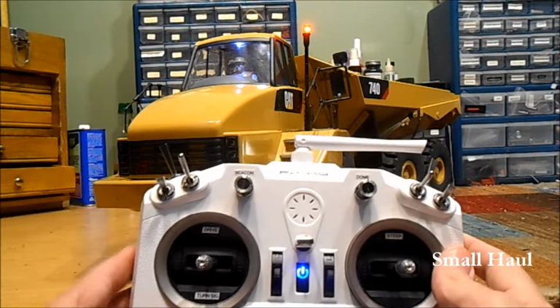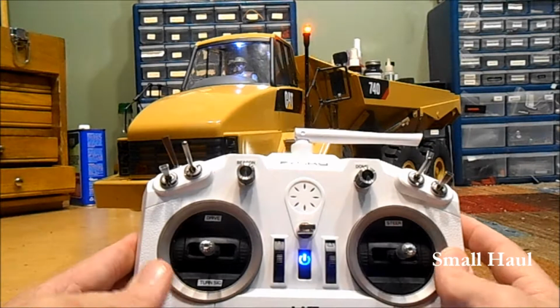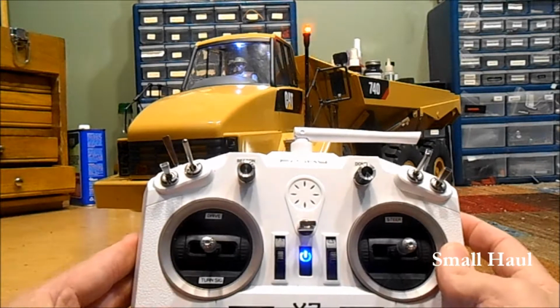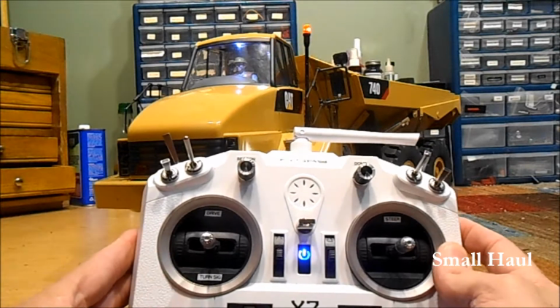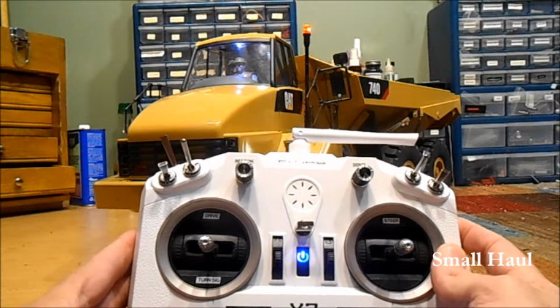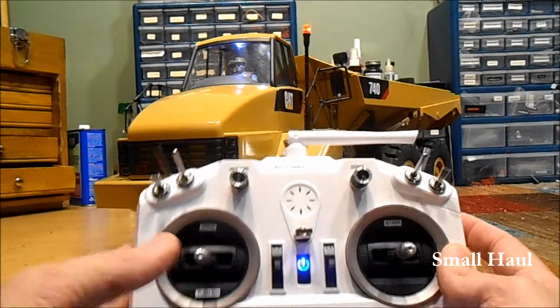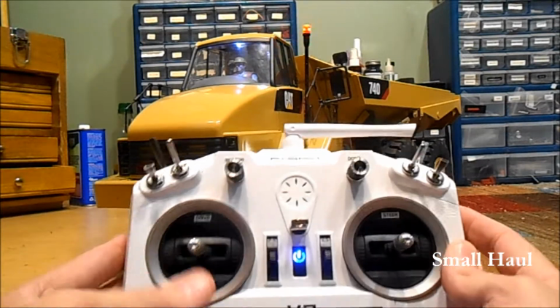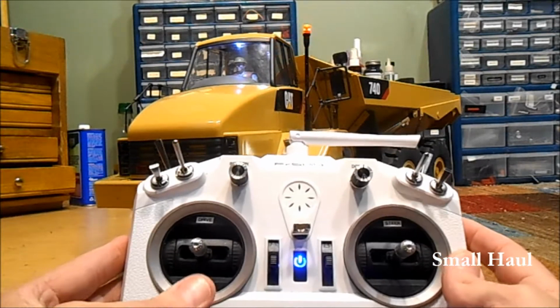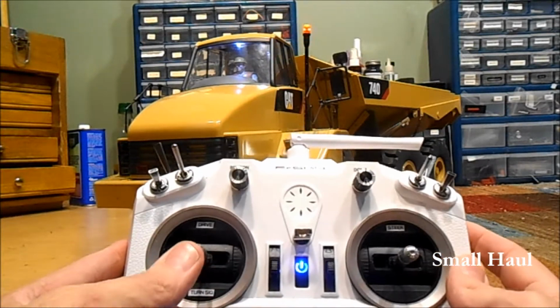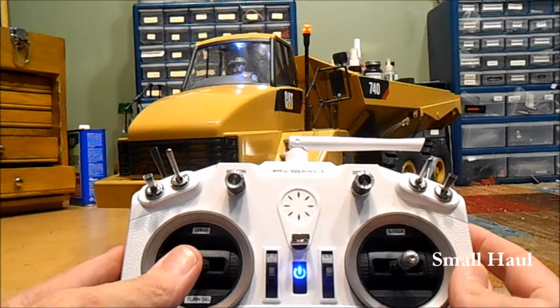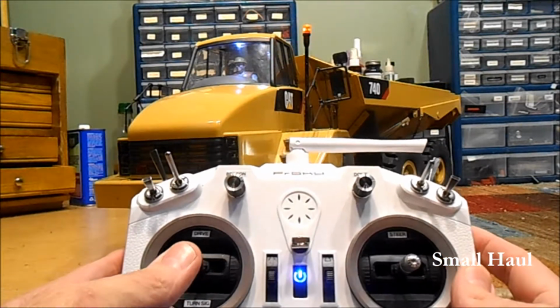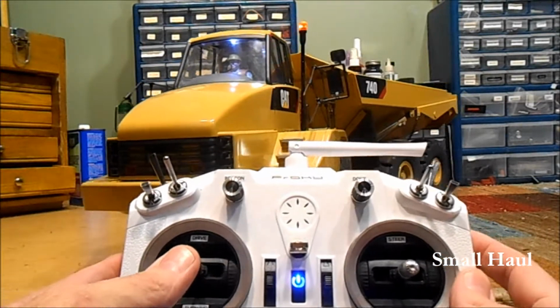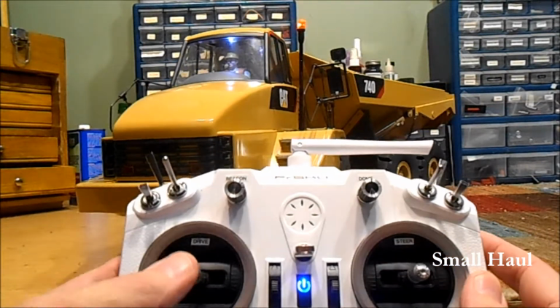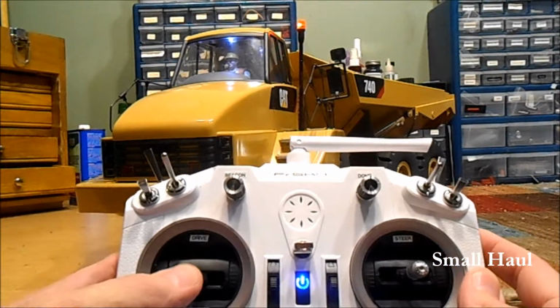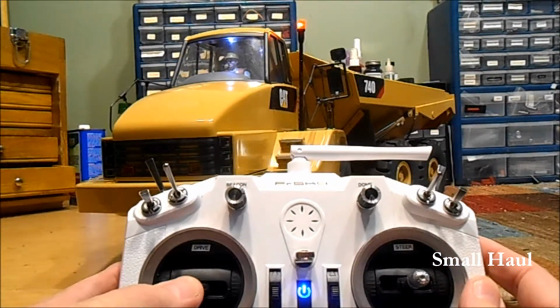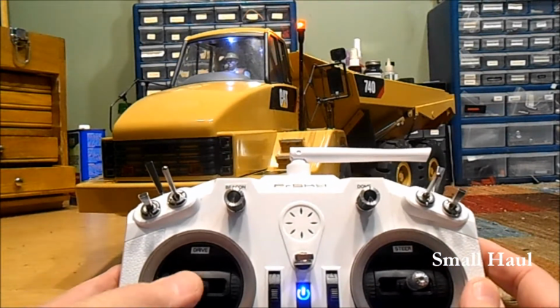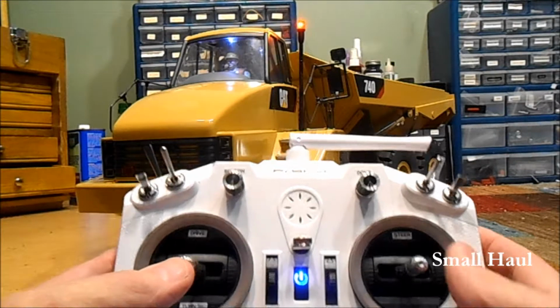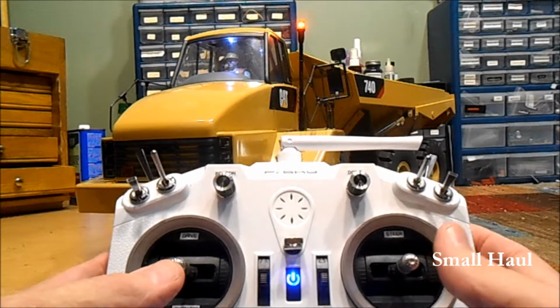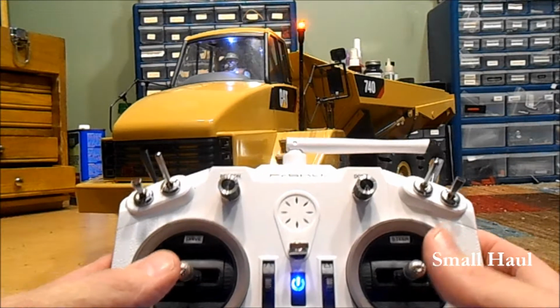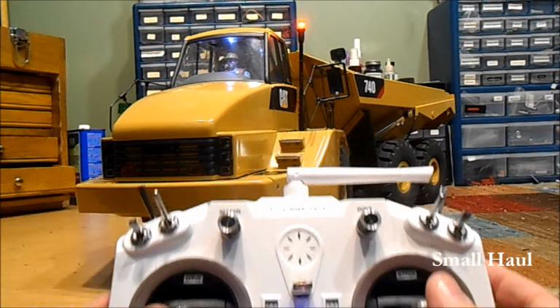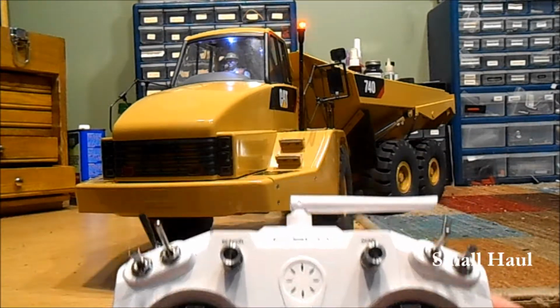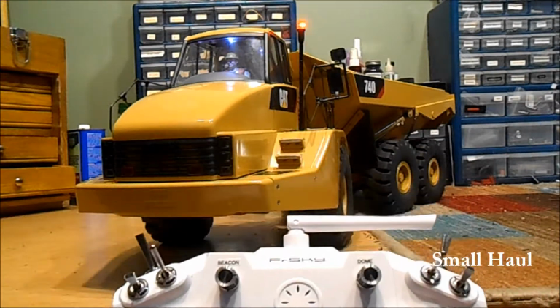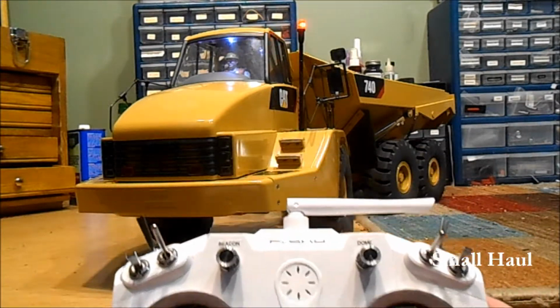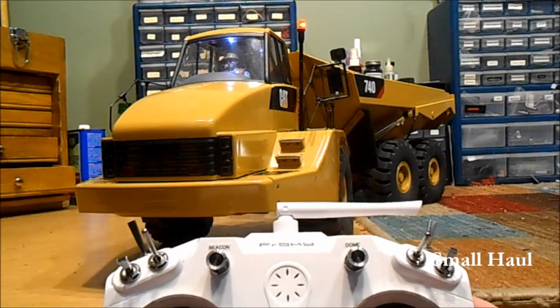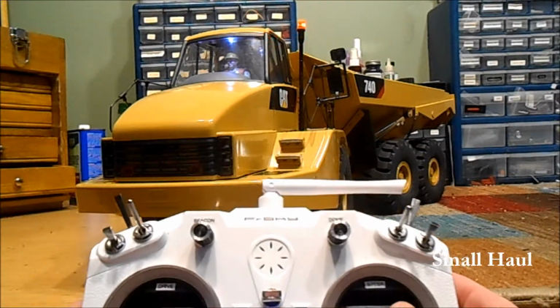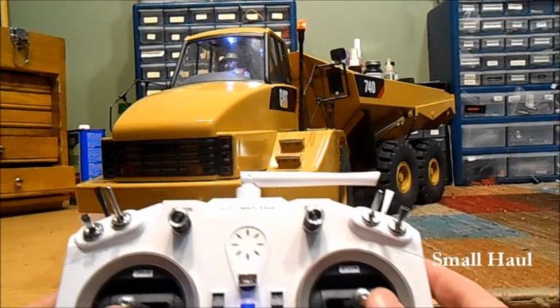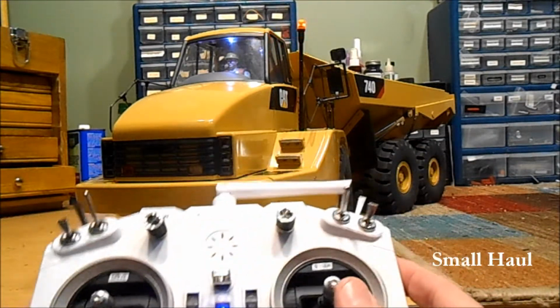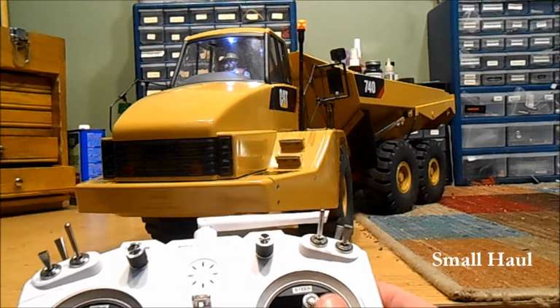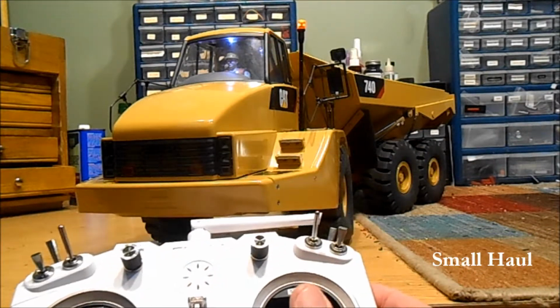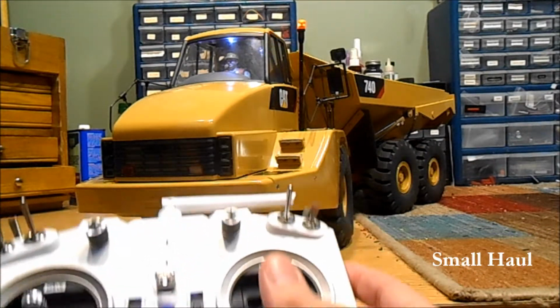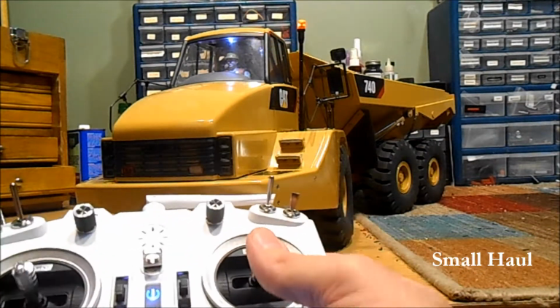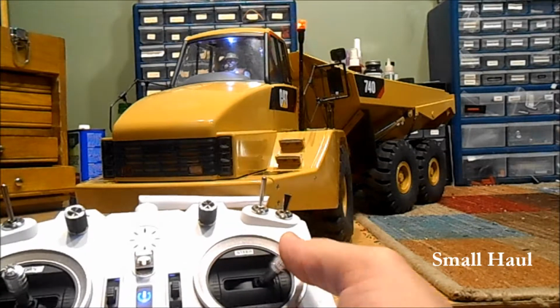Just to go over the controls: the sticks are set up just the way you asked. You've got your forward and reverse on the left stick — I can't move much on my bench, I'll show you some driving a little bit later — and then your steering is on the right stick.